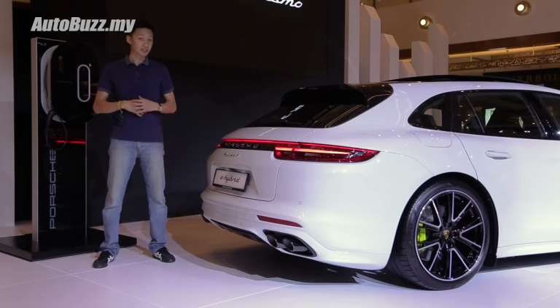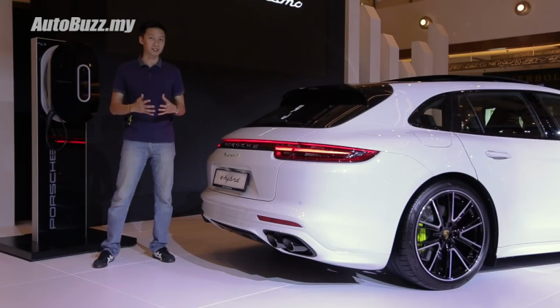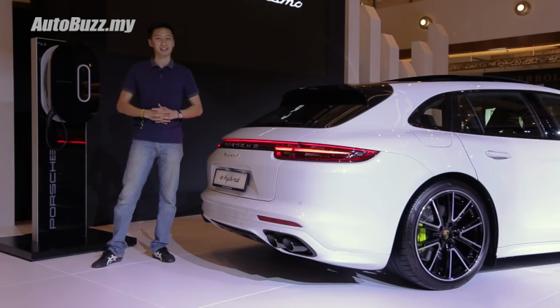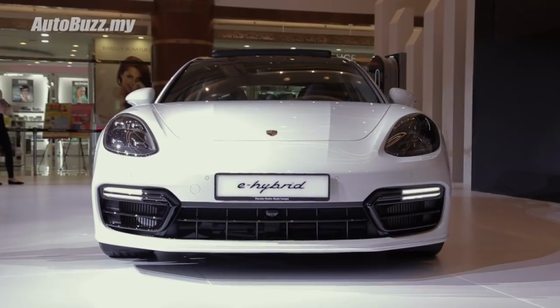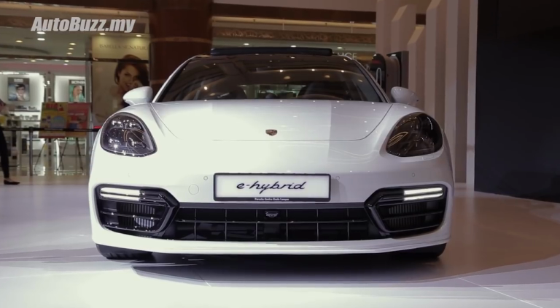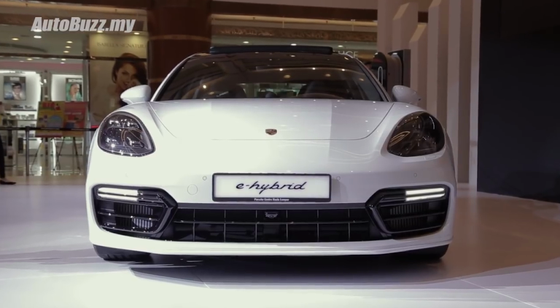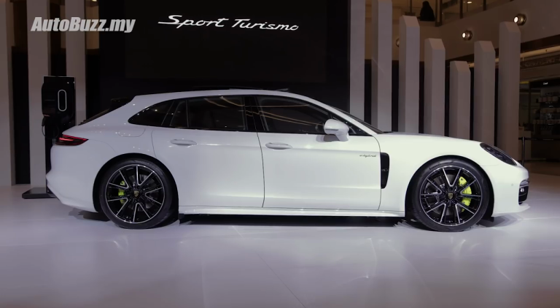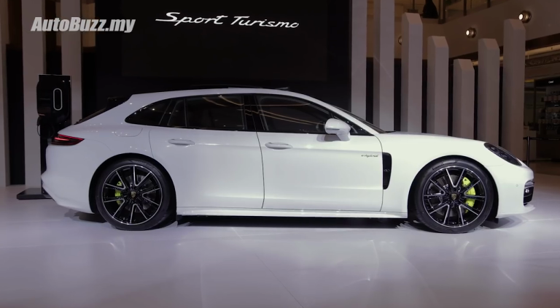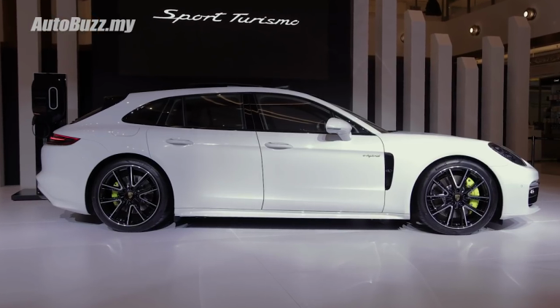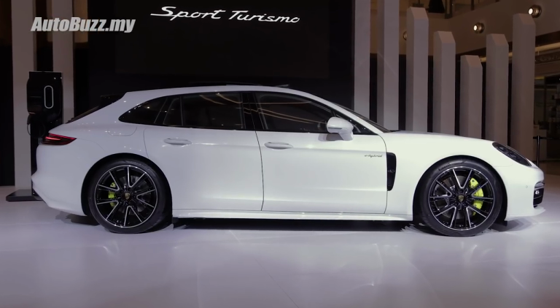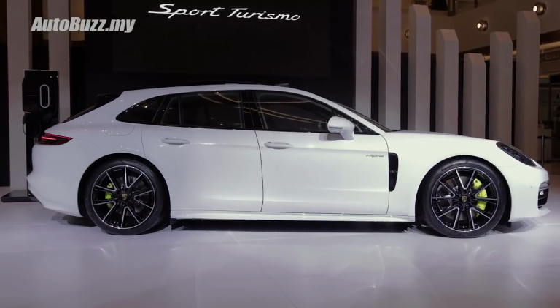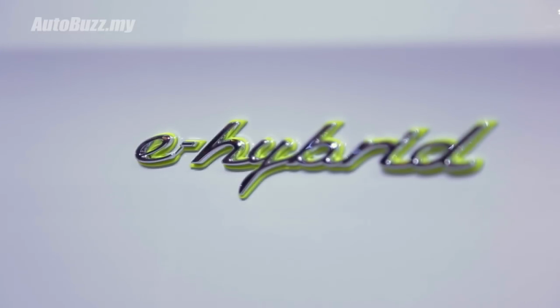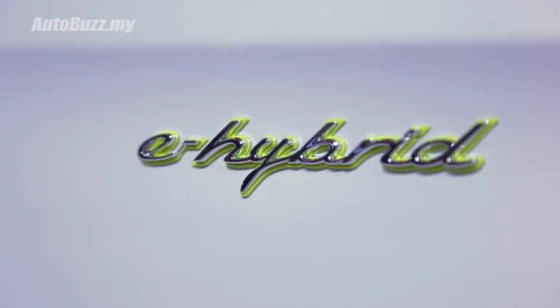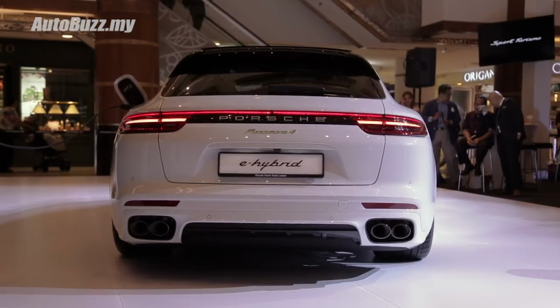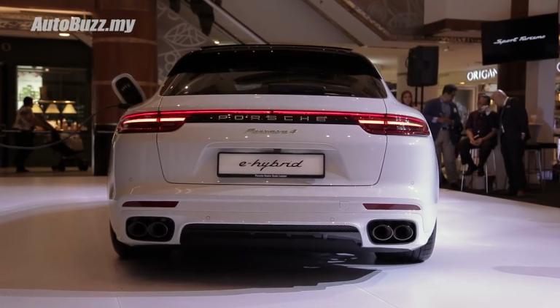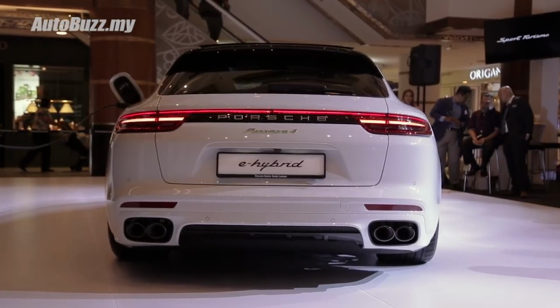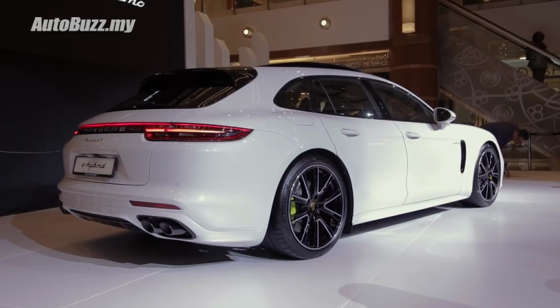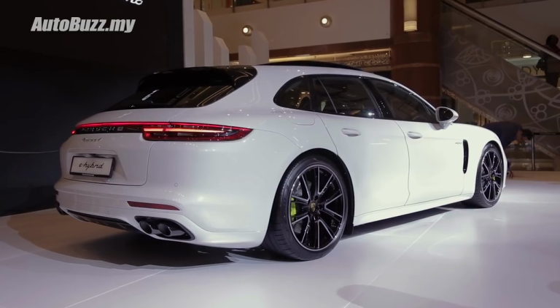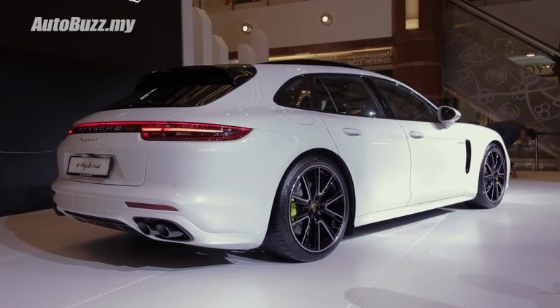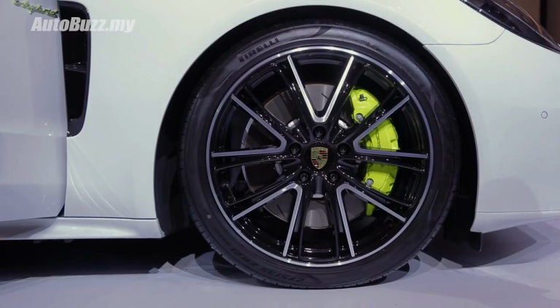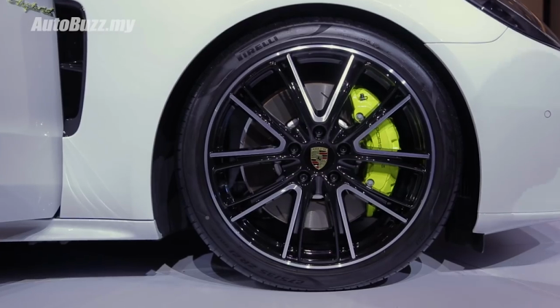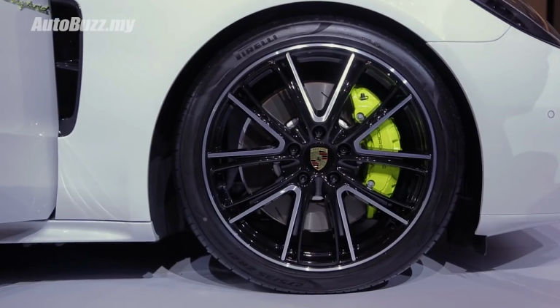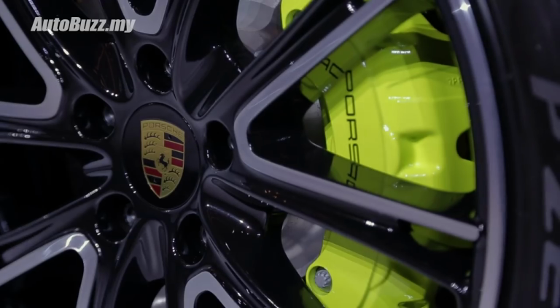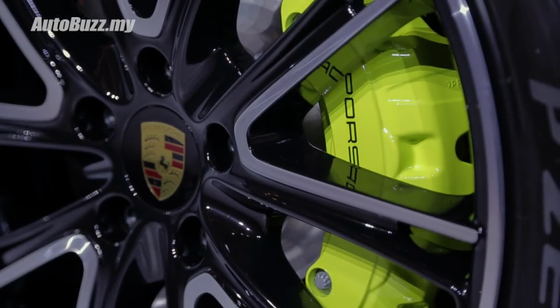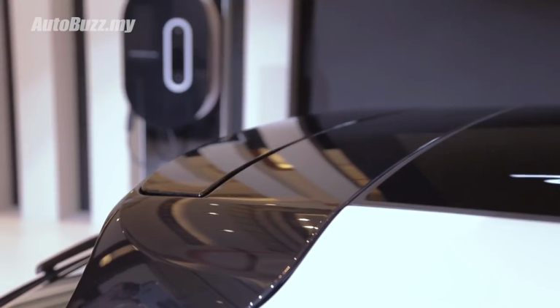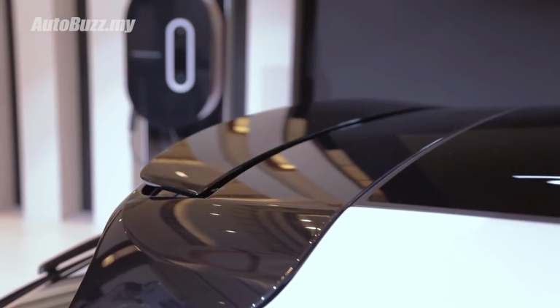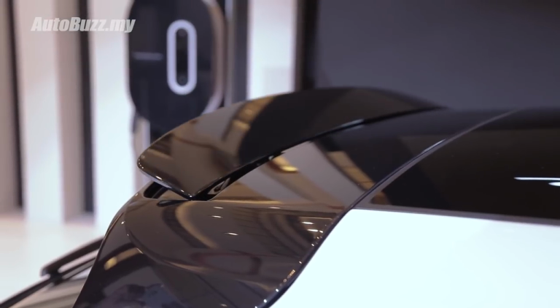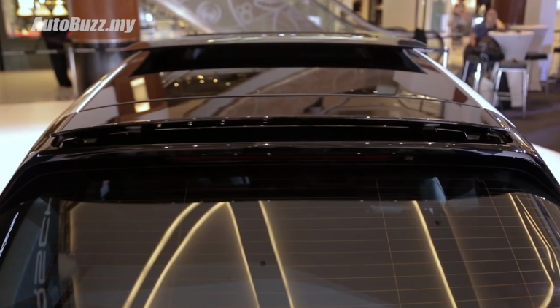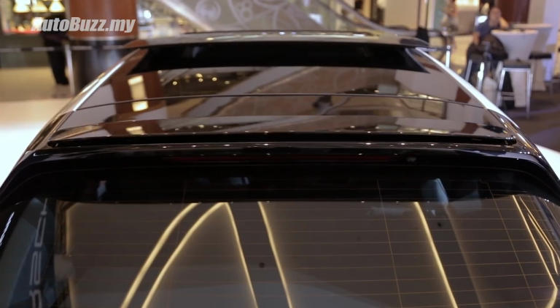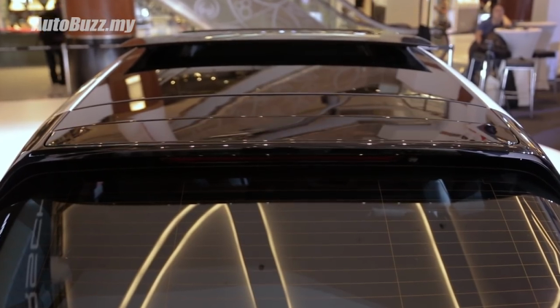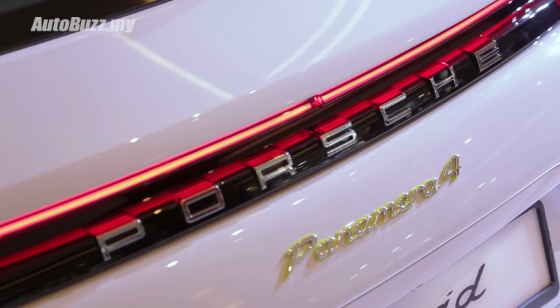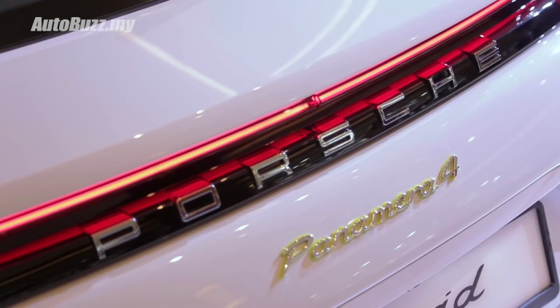Presence is not something that's lacking in the new Sport Turismo — it measures more than five meters long. Other notable exterior features include a new roofline that is part of the new shooting brake design, and an active rear spoiler which constantly adjusts itself according to the car's speed.